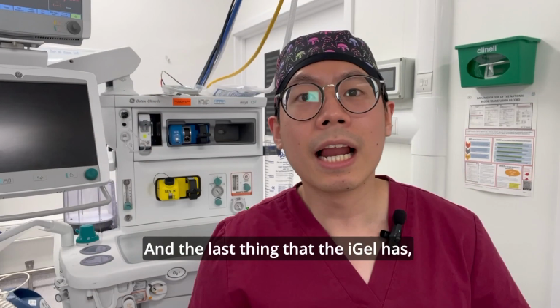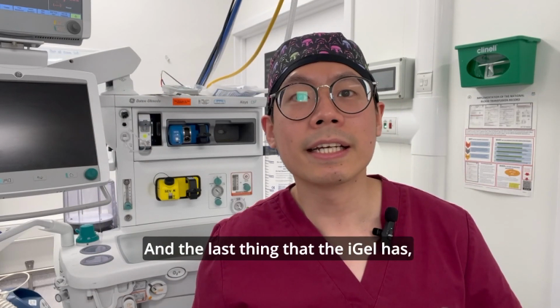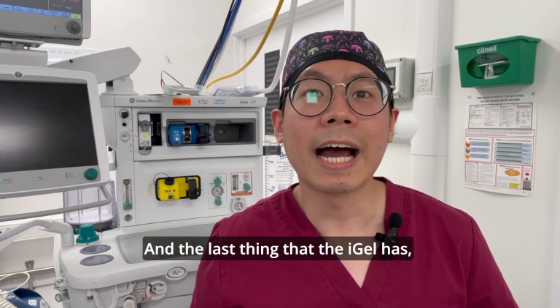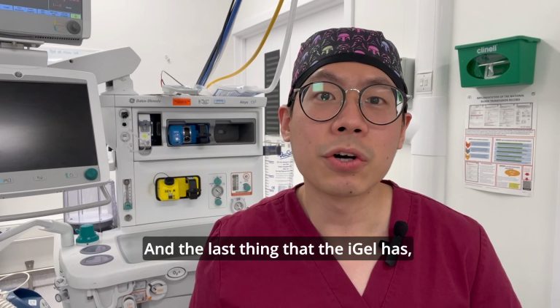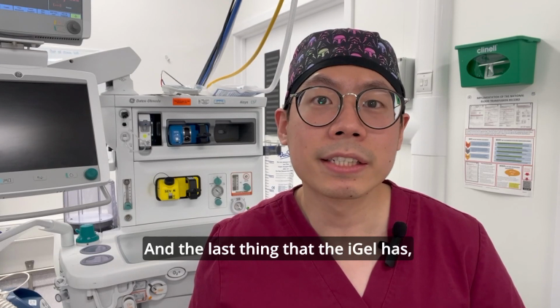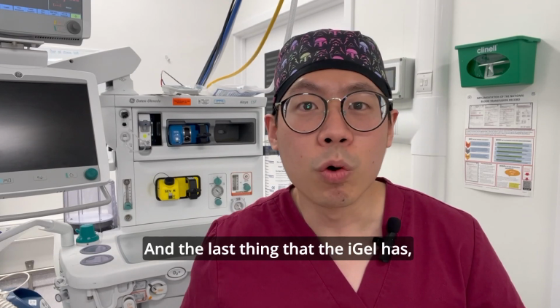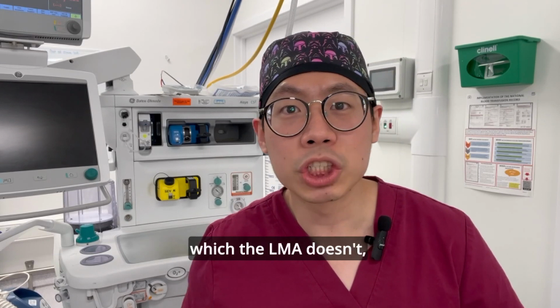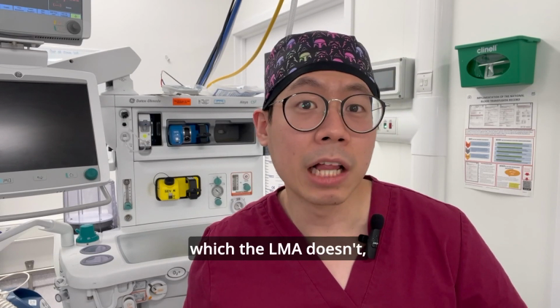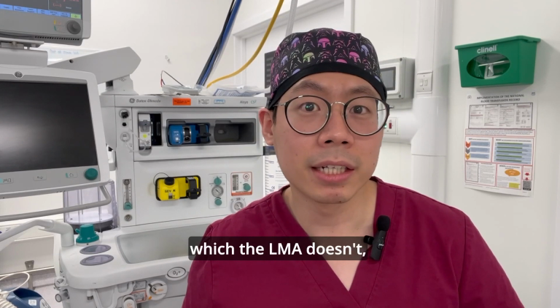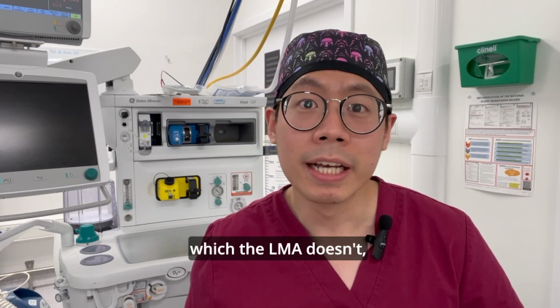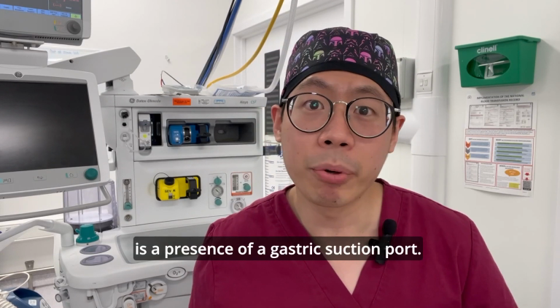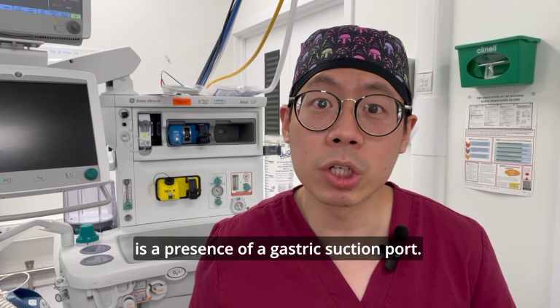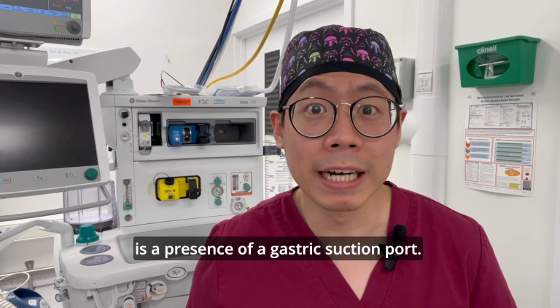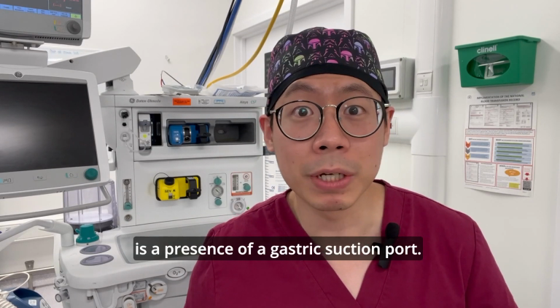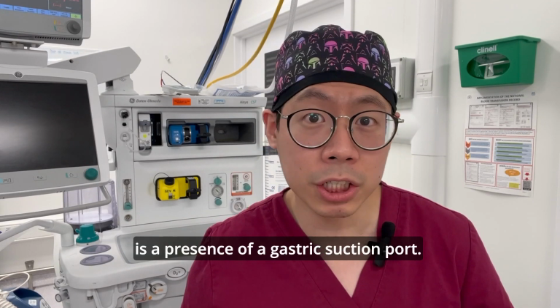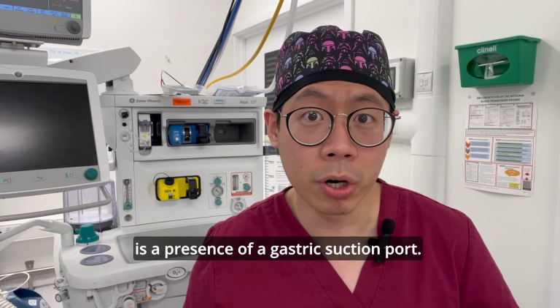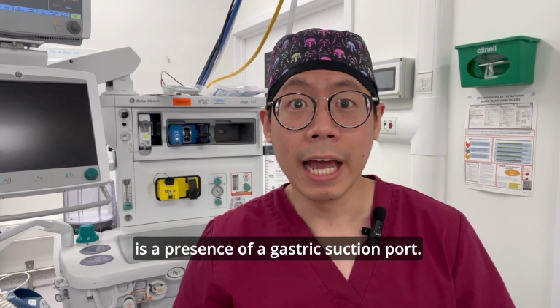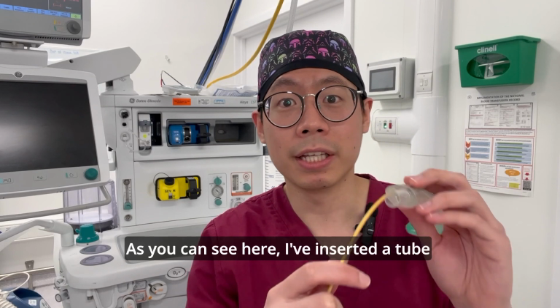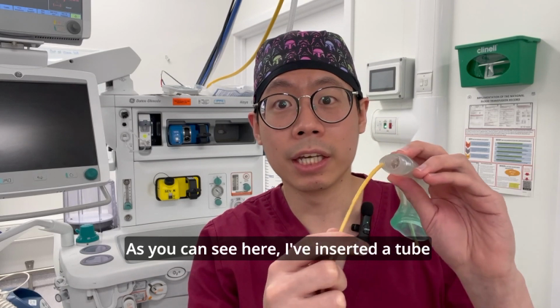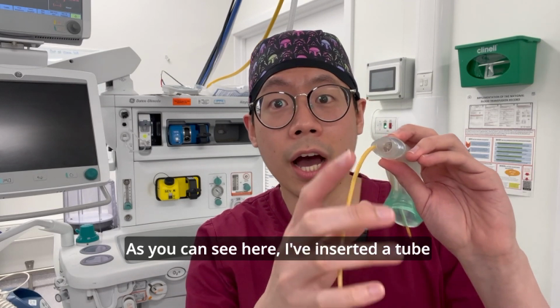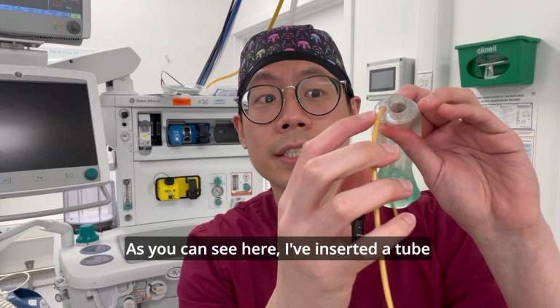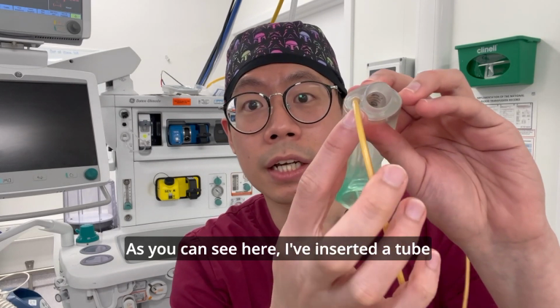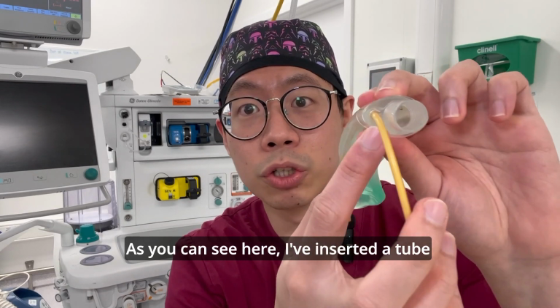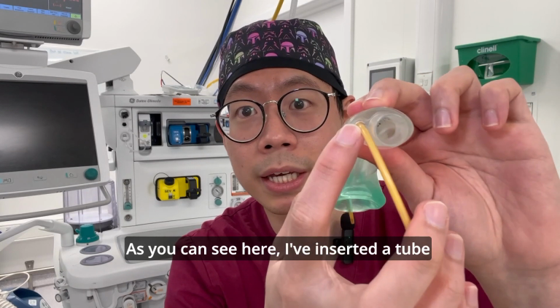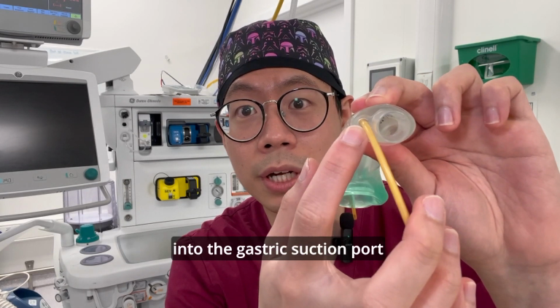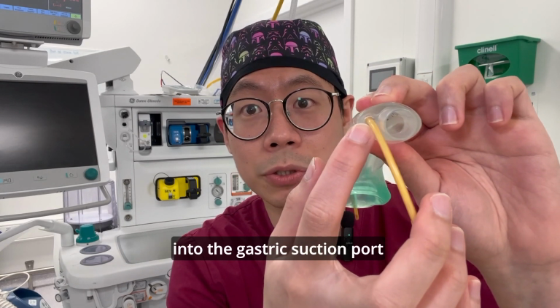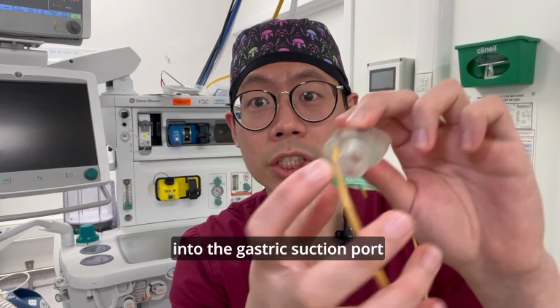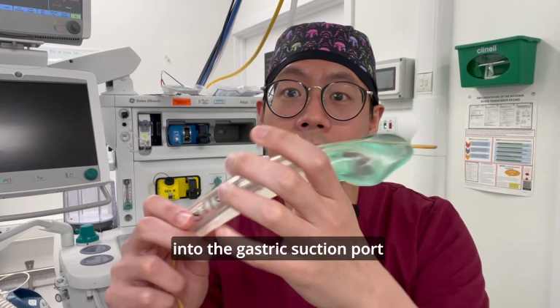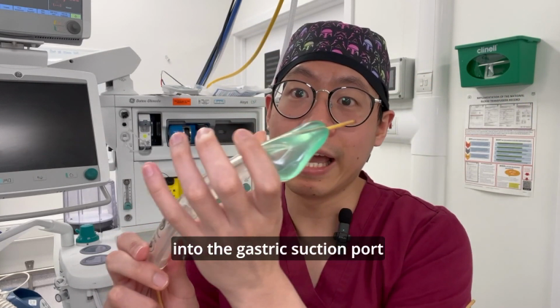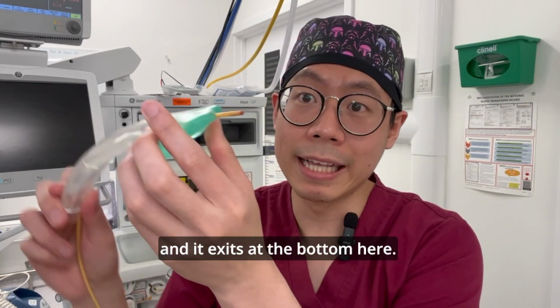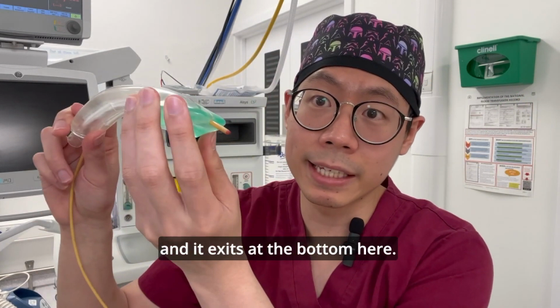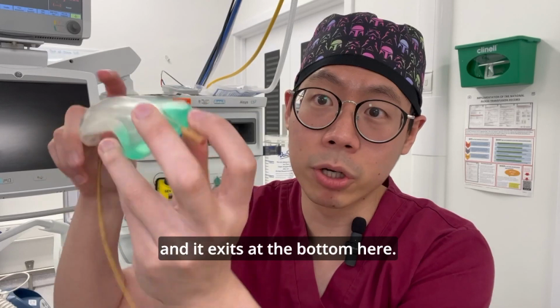The last thing that the i-gel has which the LMA doesn't is the presence of a gastric suction port. As you can see here, I've inserted a tube into the gastric suction port and it exits at the bottom.